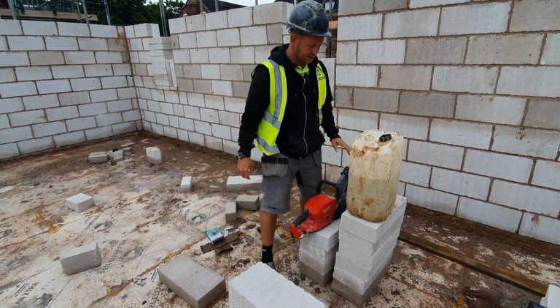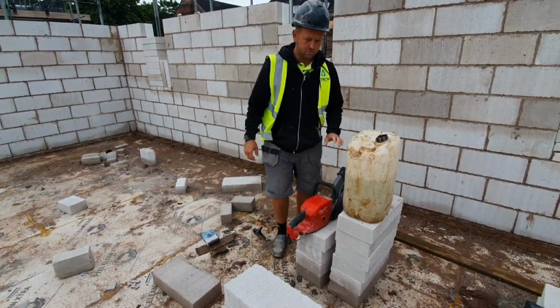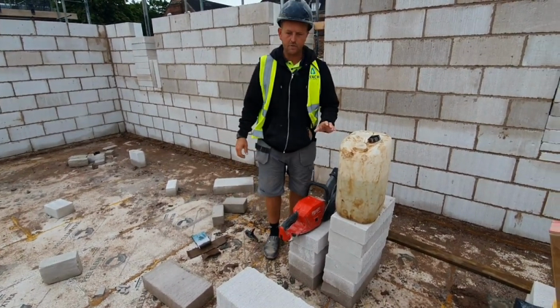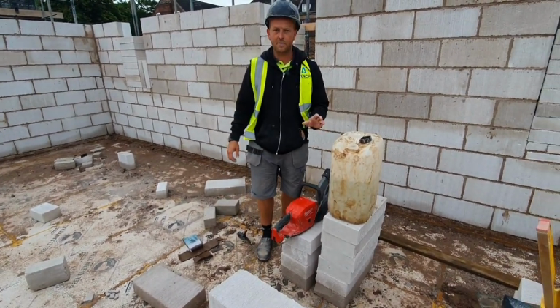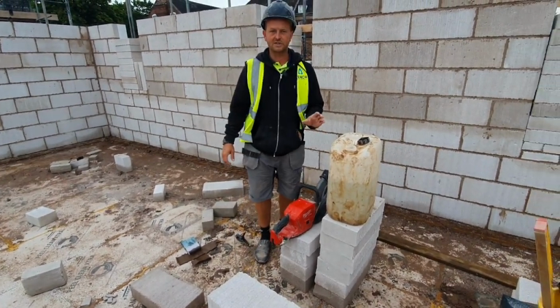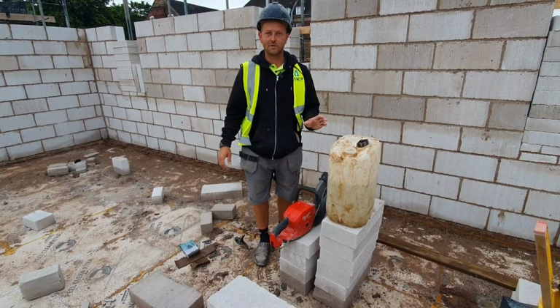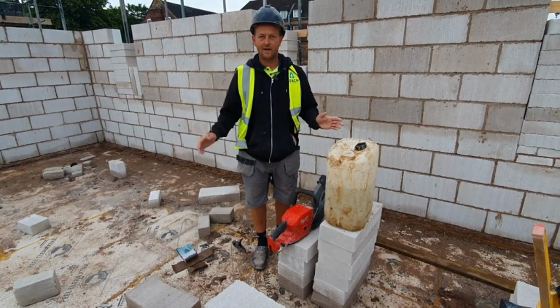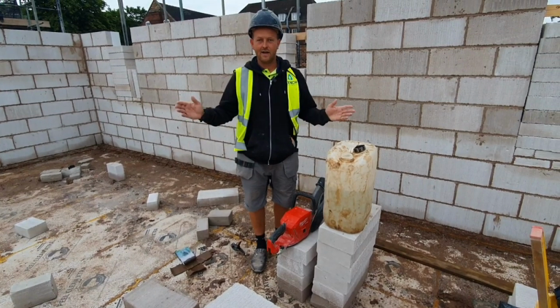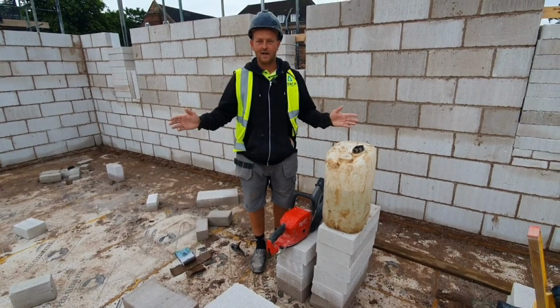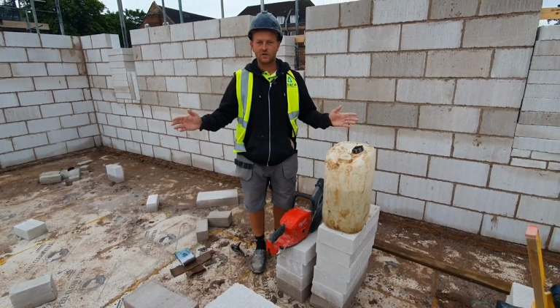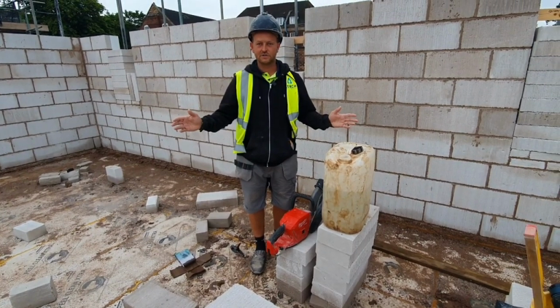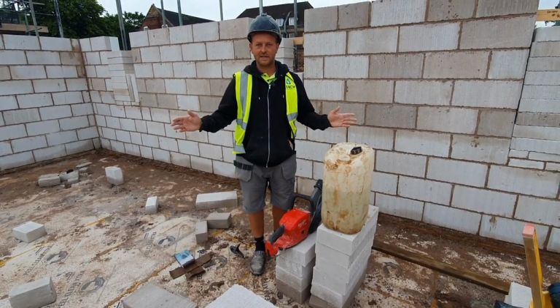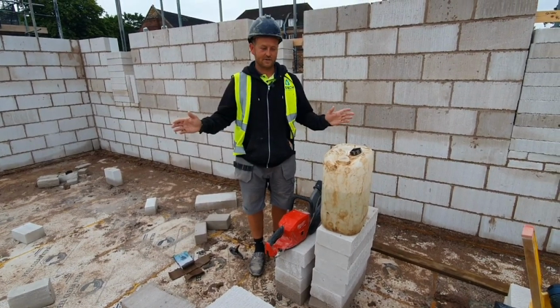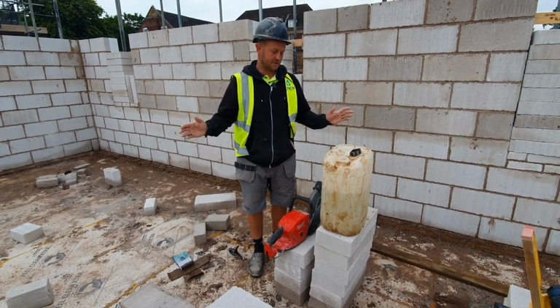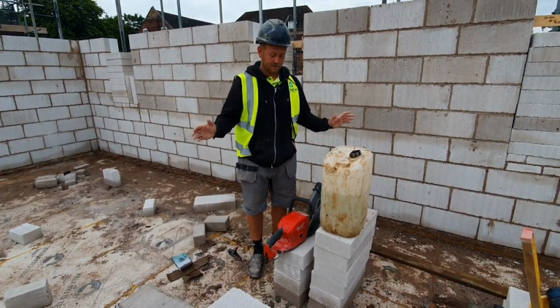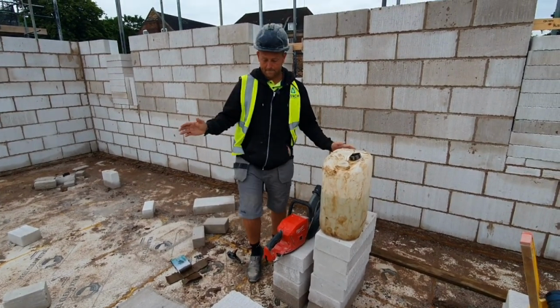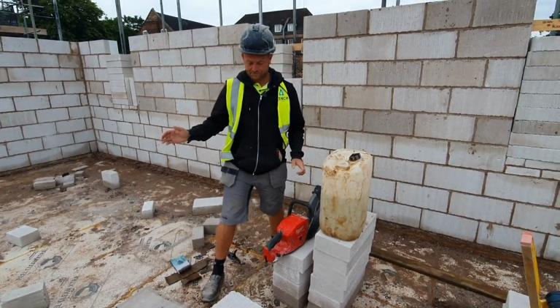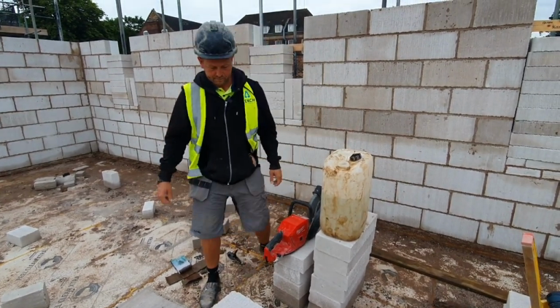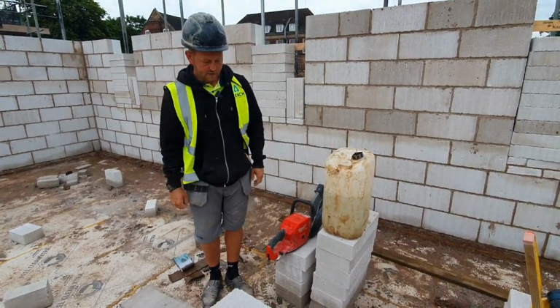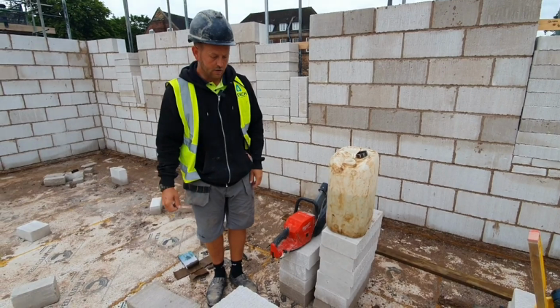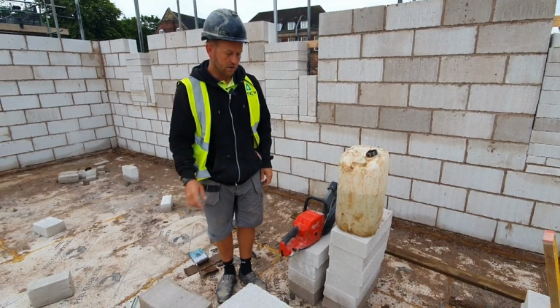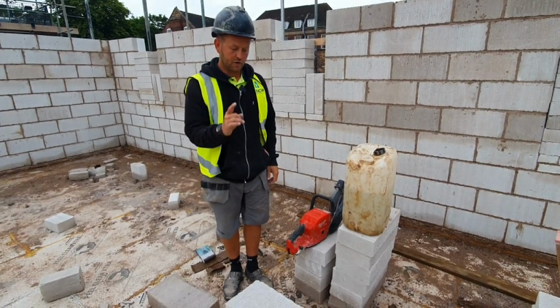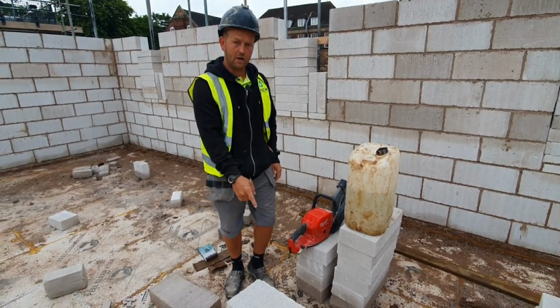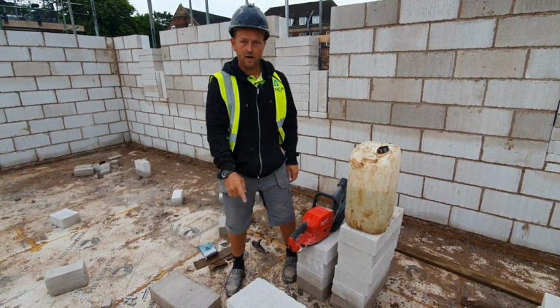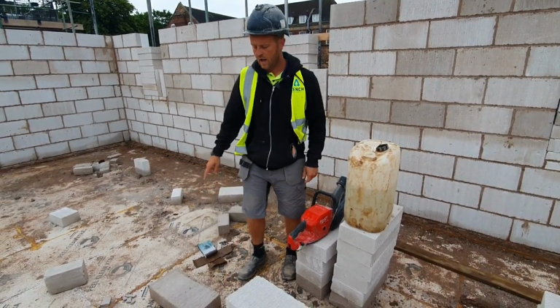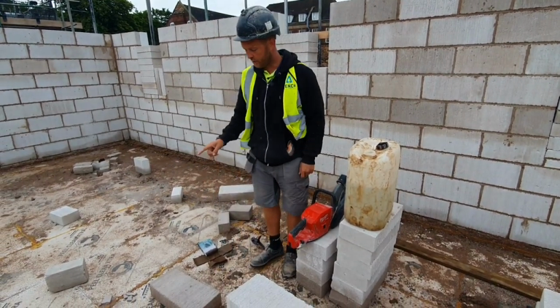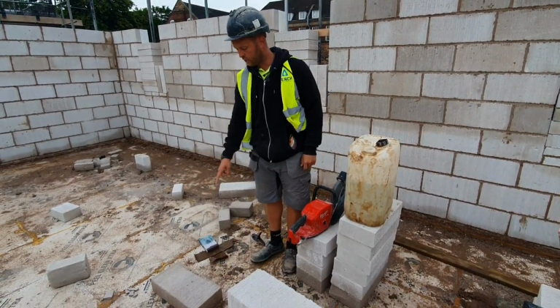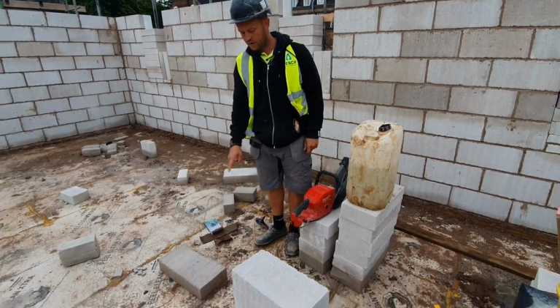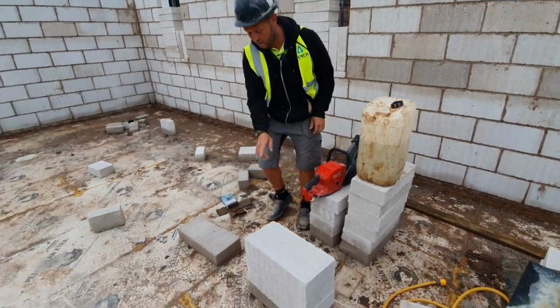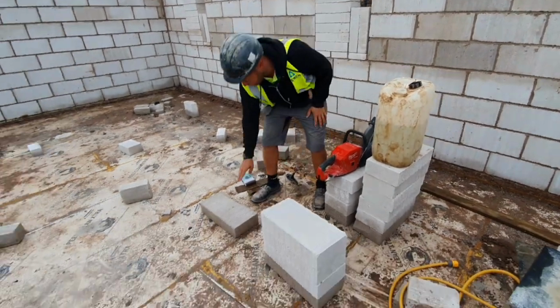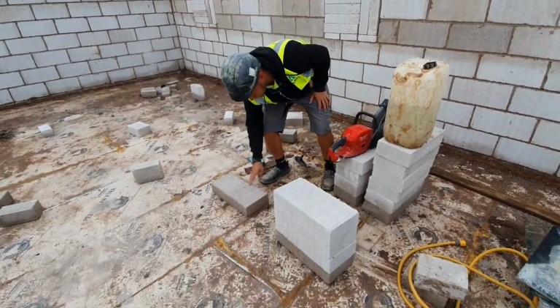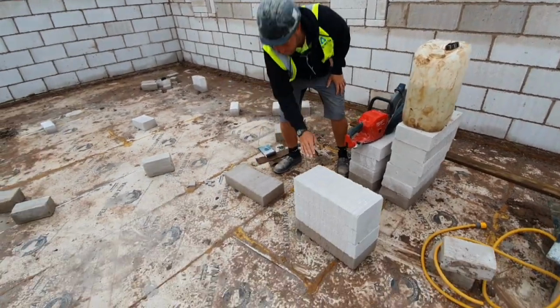So now I'm going to be a bit more sensible and start using some protective equipment. I'm going to cut a wet block and a dry block.